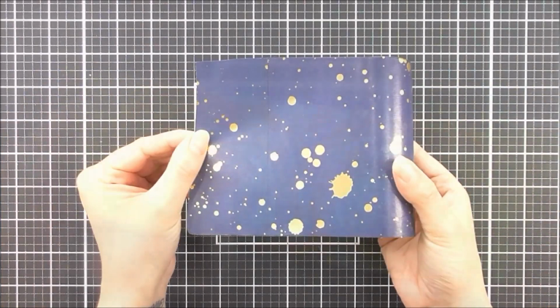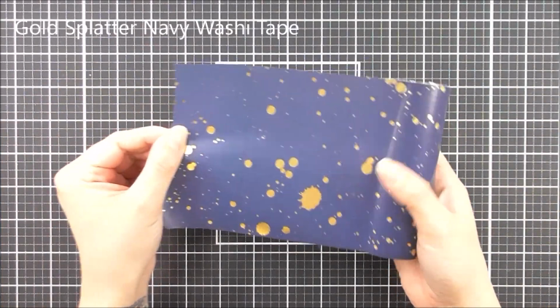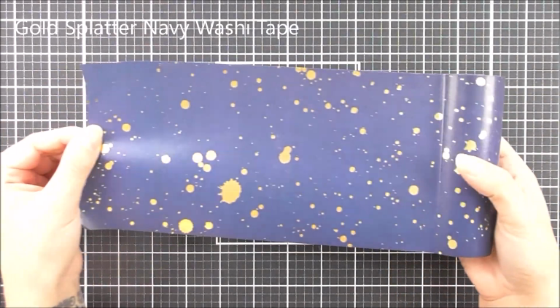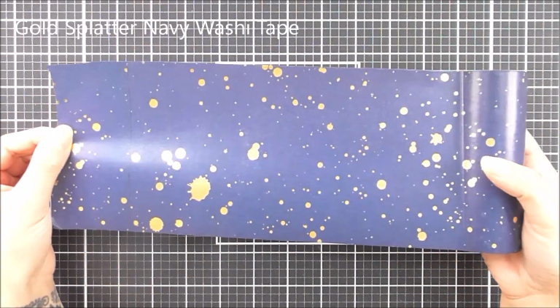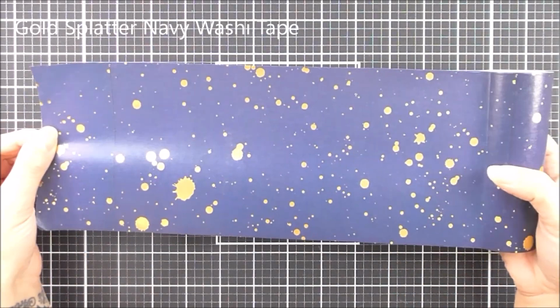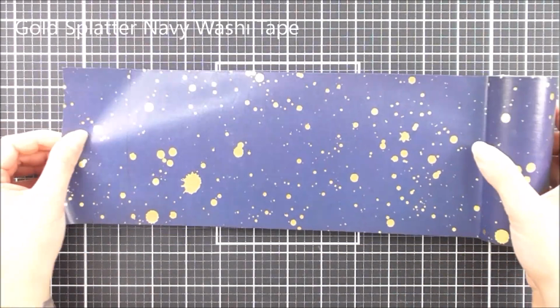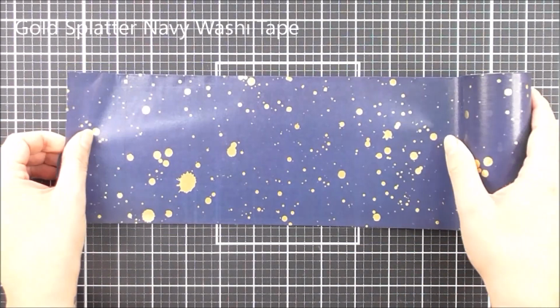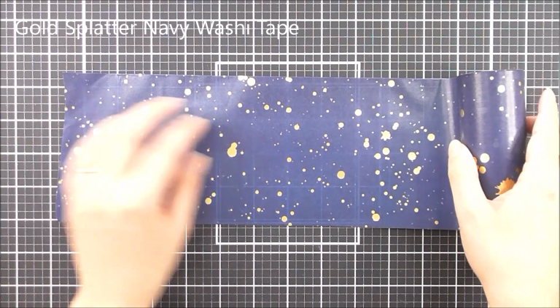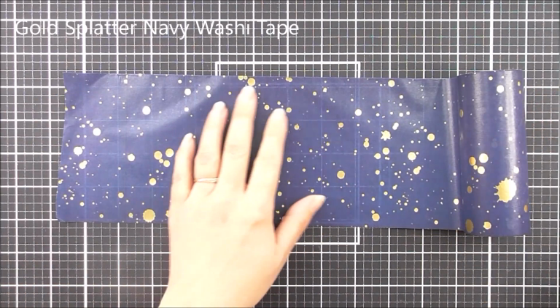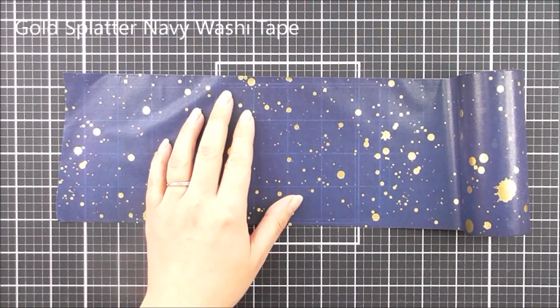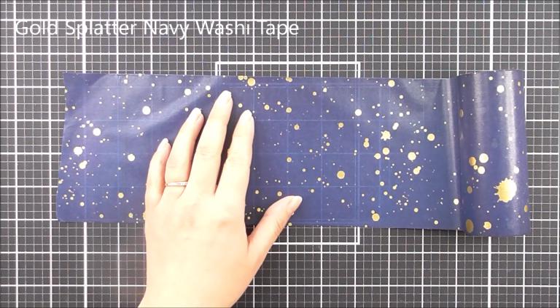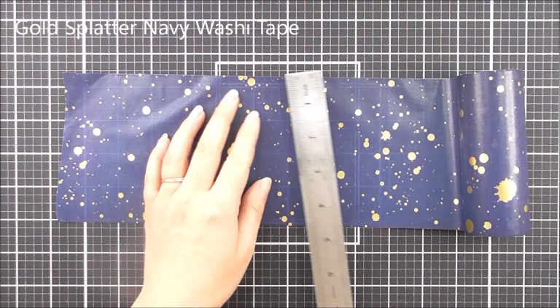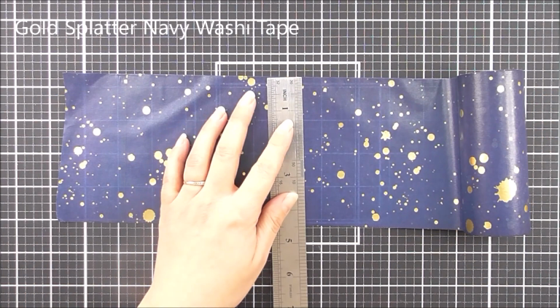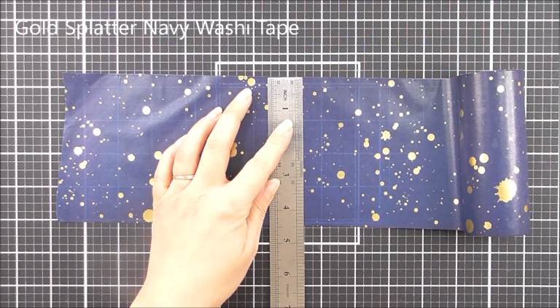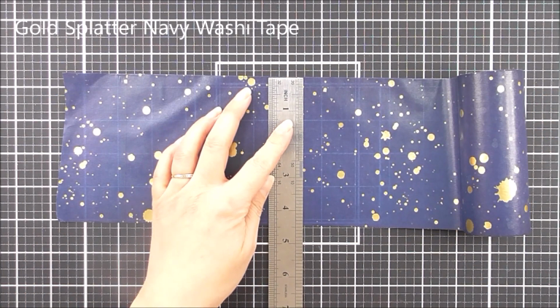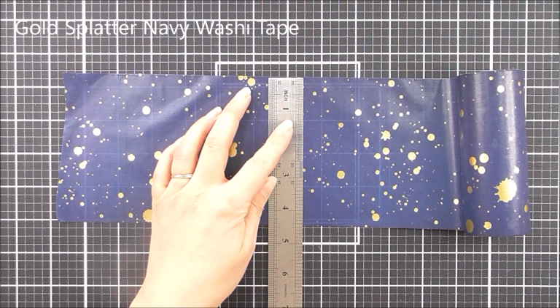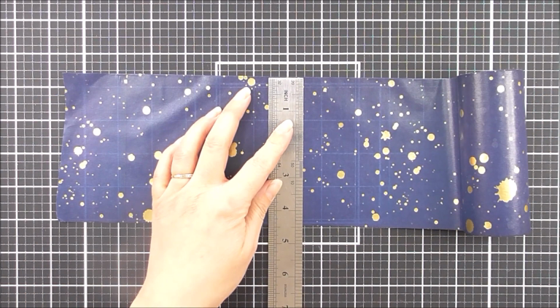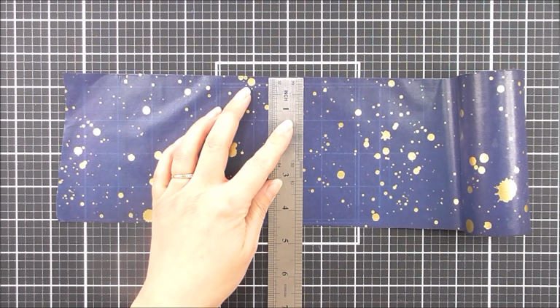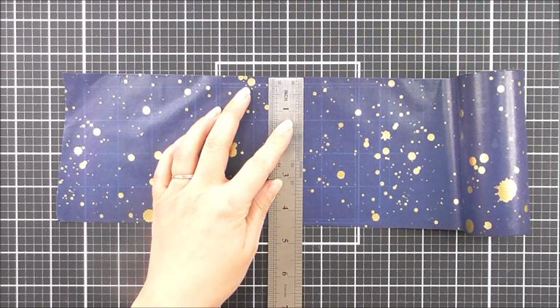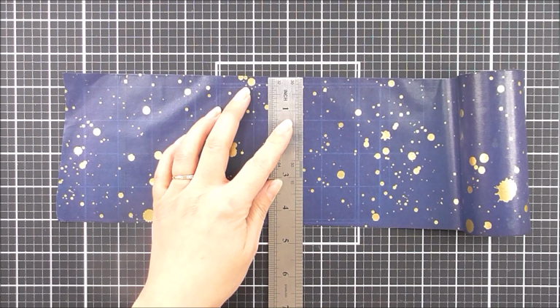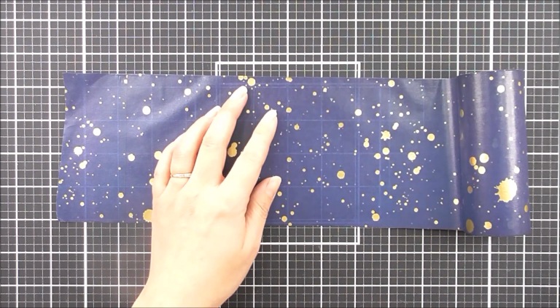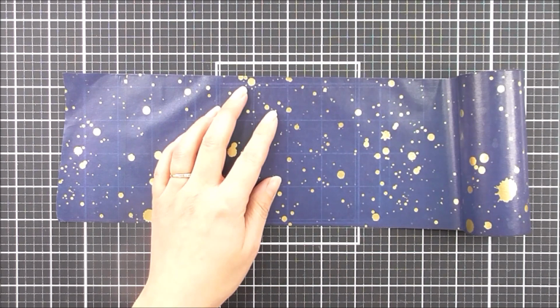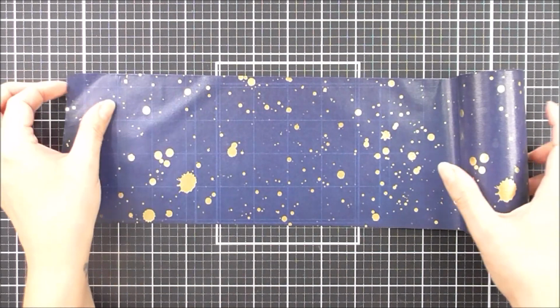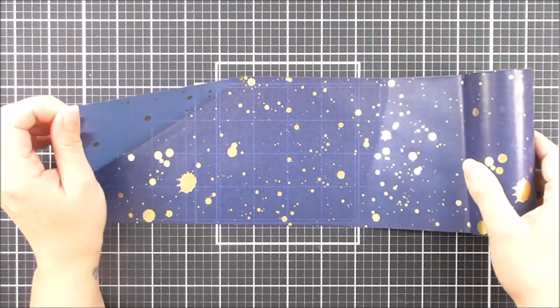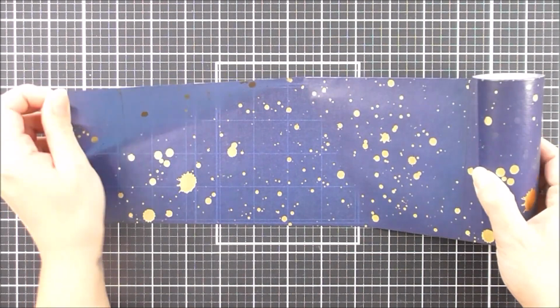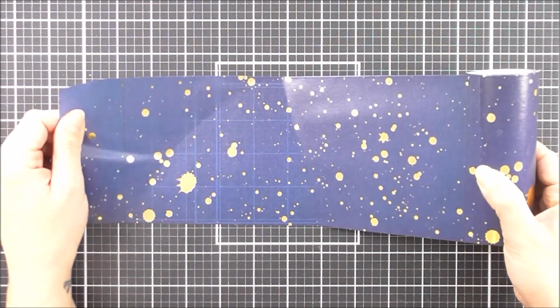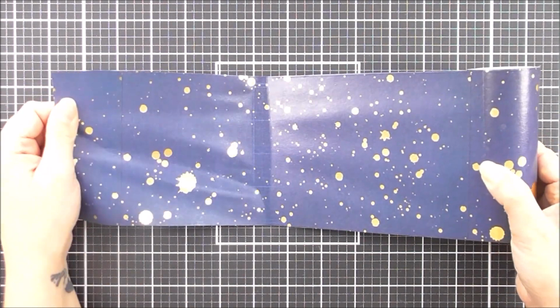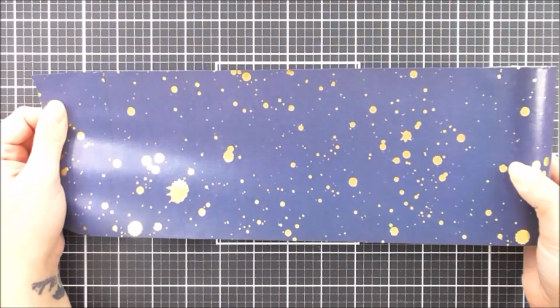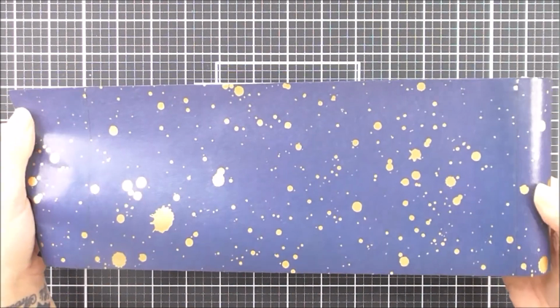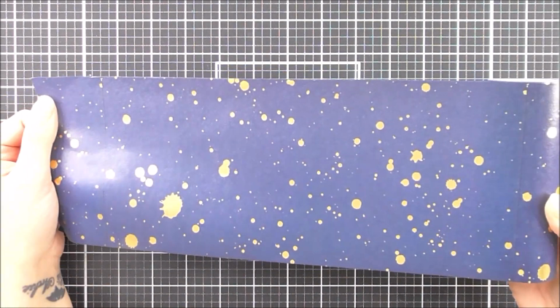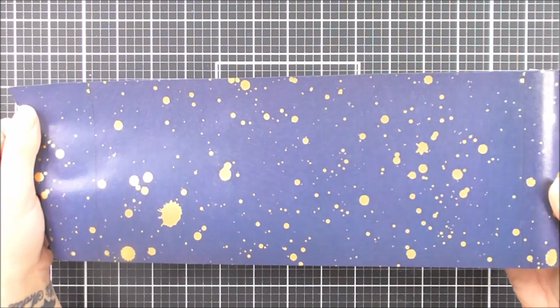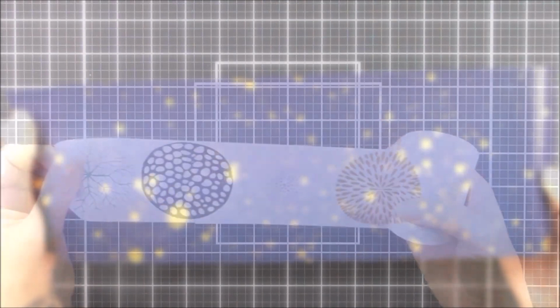Next up we have the Gold Splatter Navy Washi Tape. So this one is the navy with the gold splatter foil on there. And again, this one will cover the front of an A2 card base really easily to give you a great background.